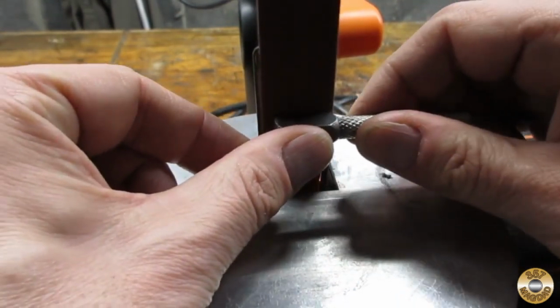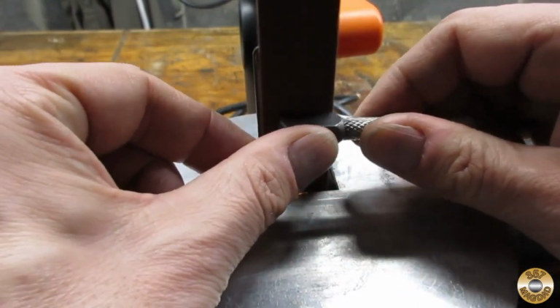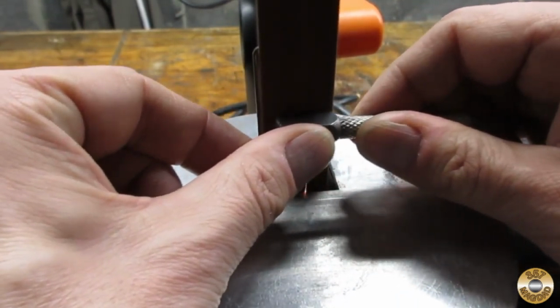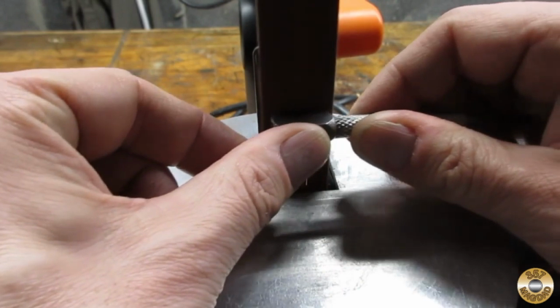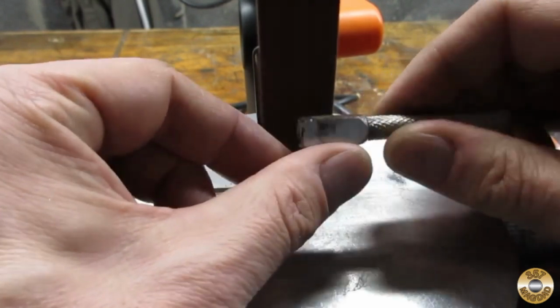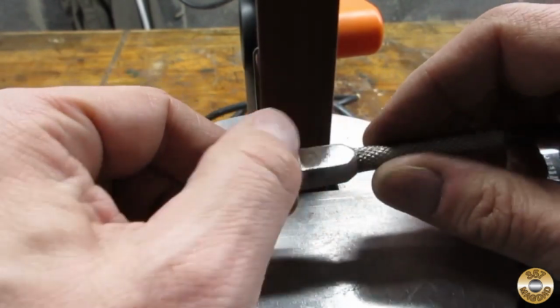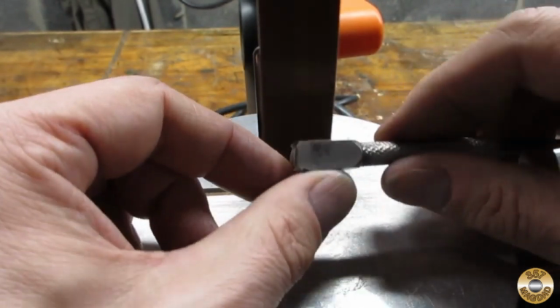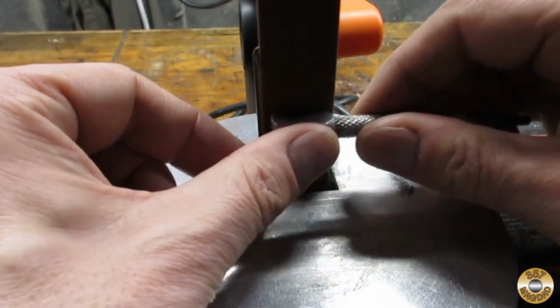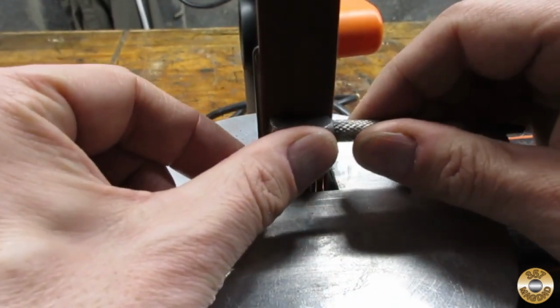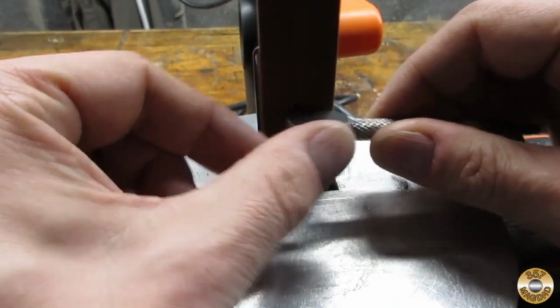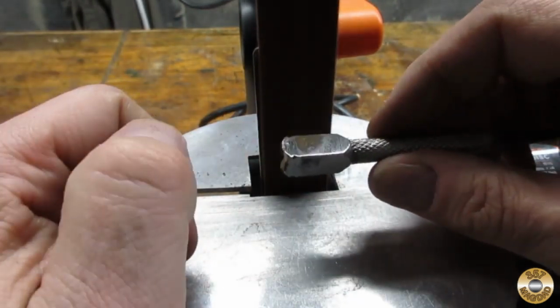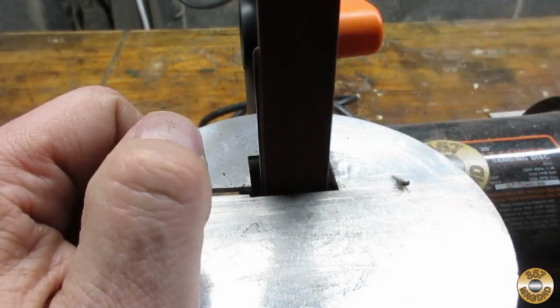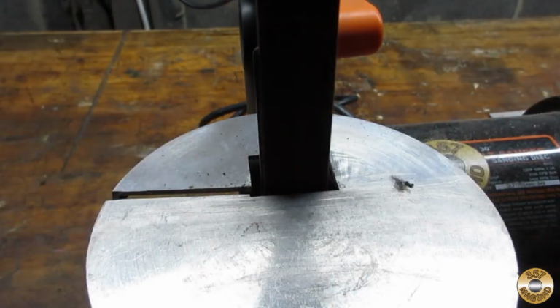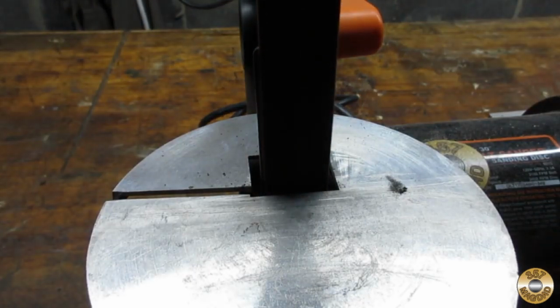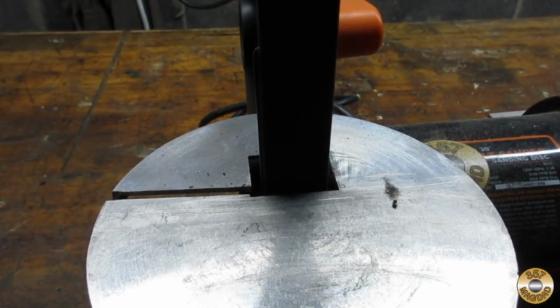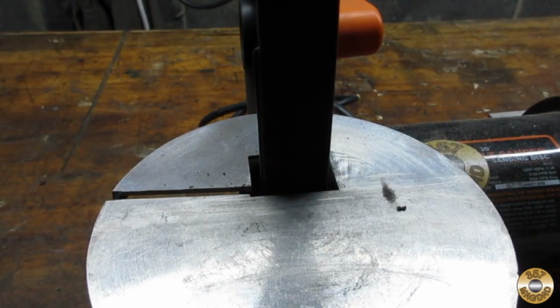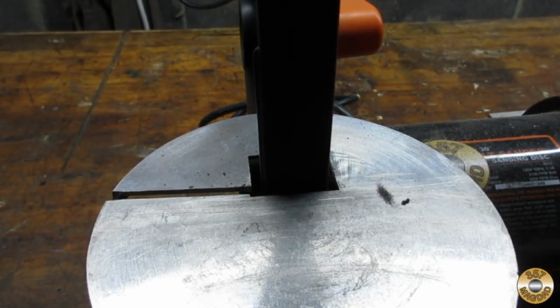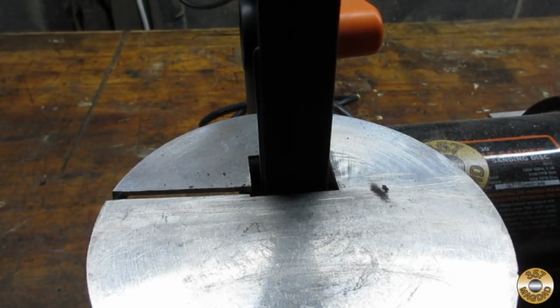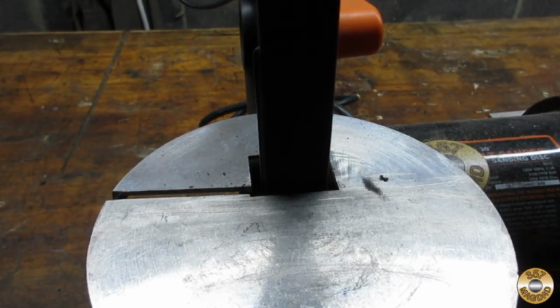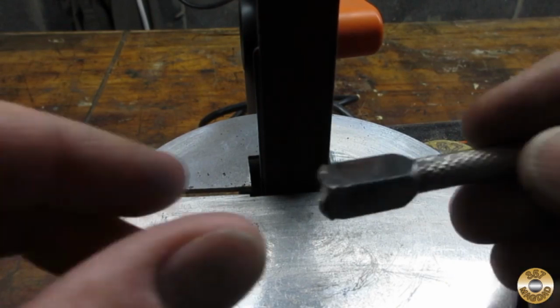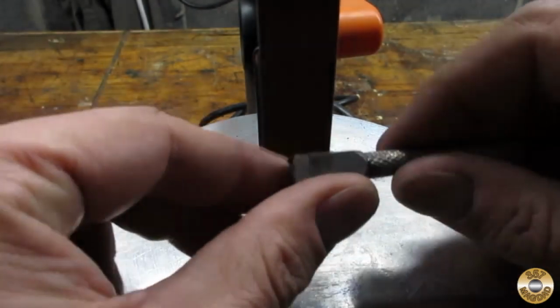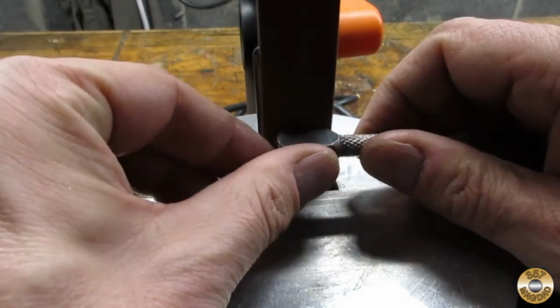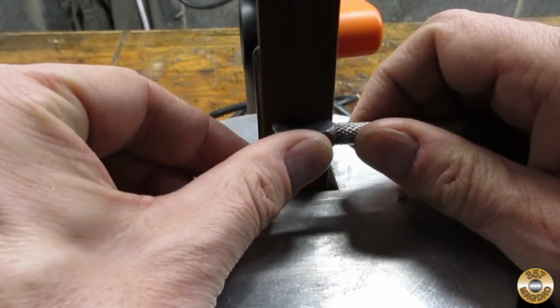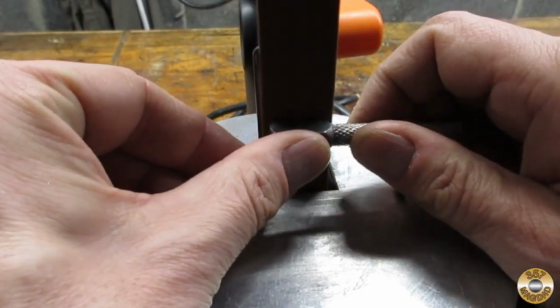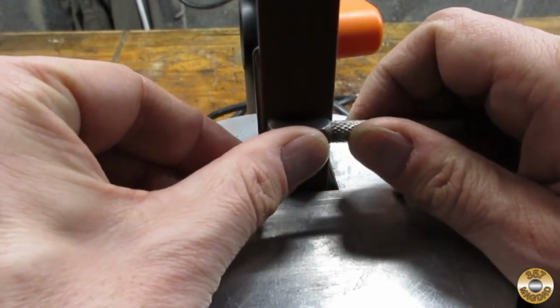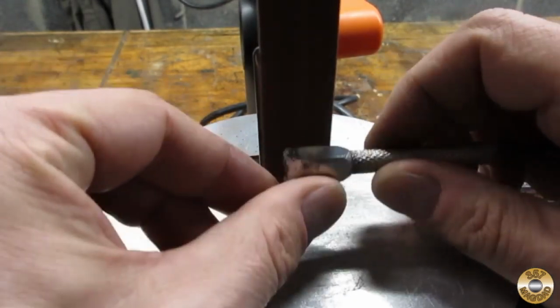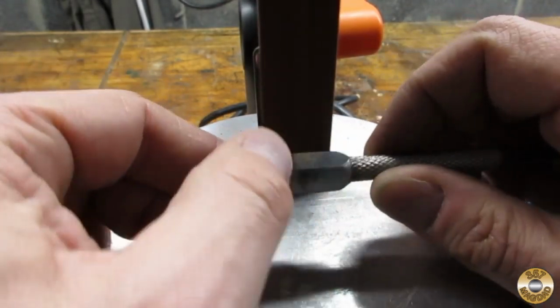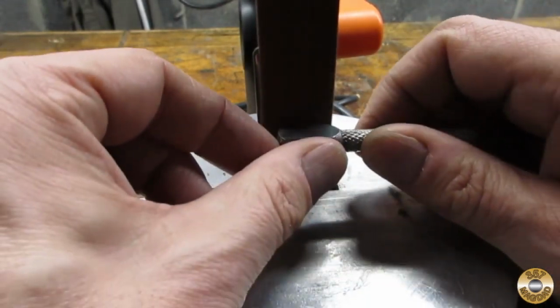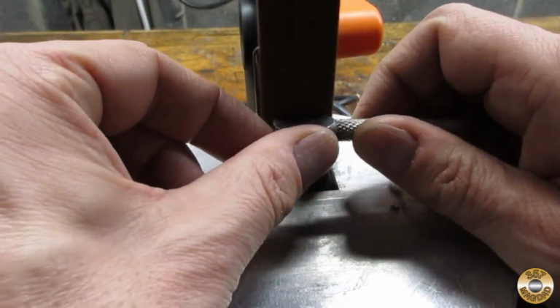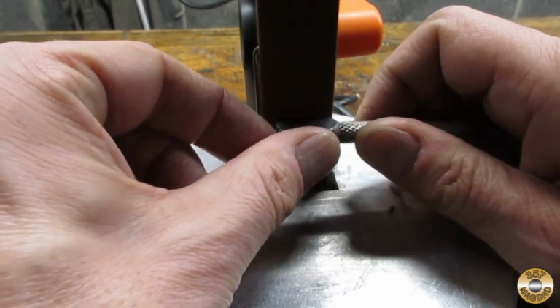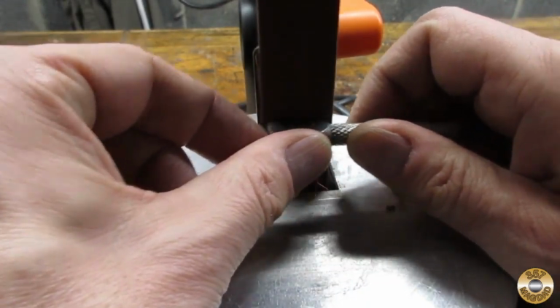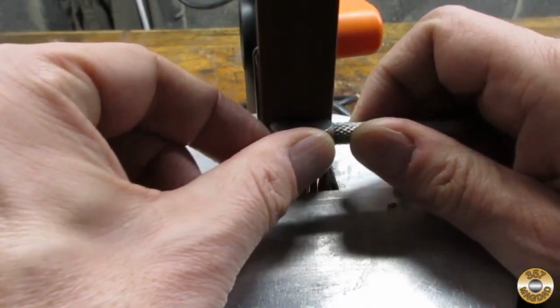I used my thumb to steady the piece and as a temperature gauge. If my thumb got too hot I dunked the piece in water. This way I knew I wouldn't ruin the temper of the steel.